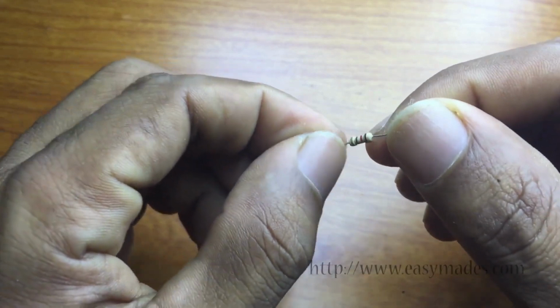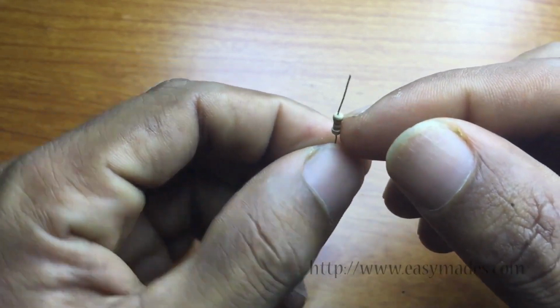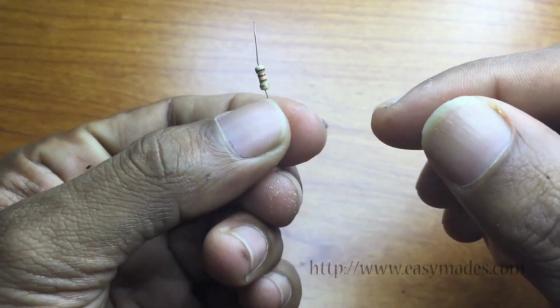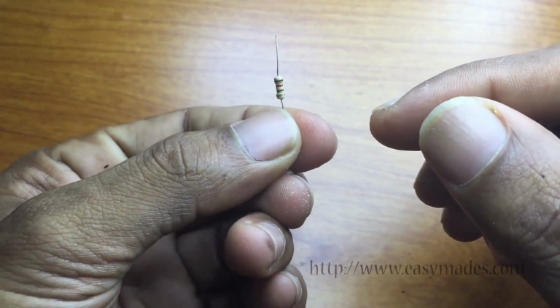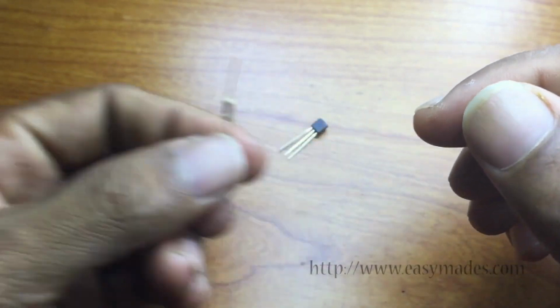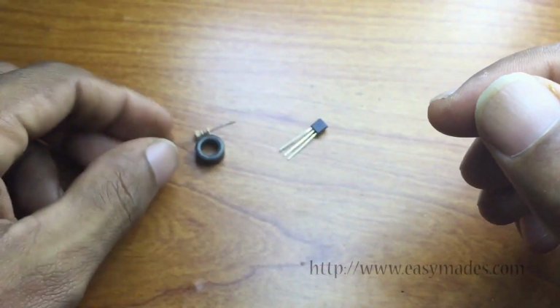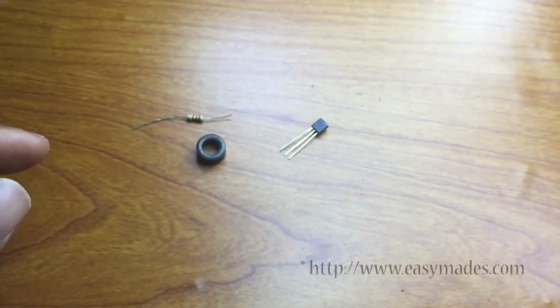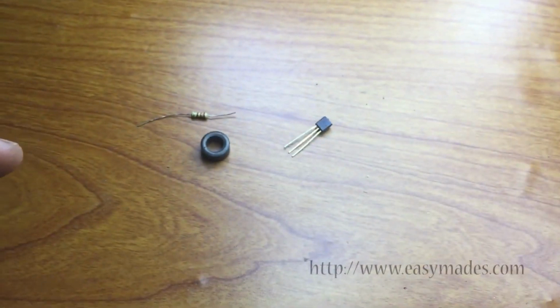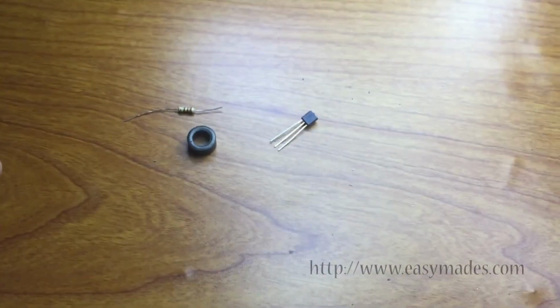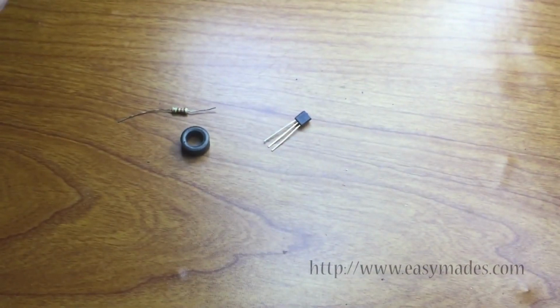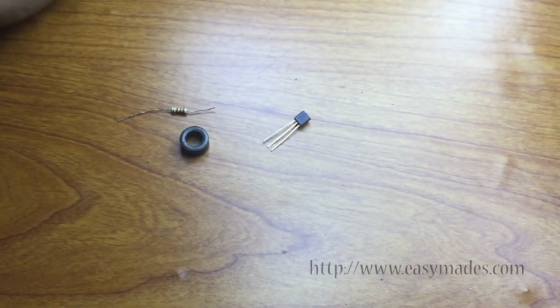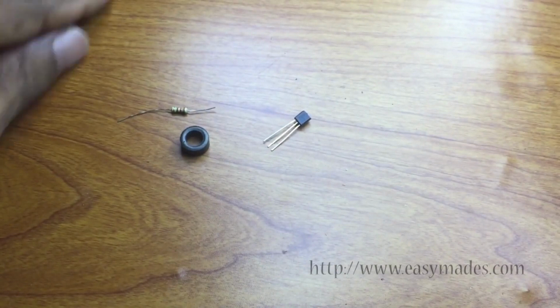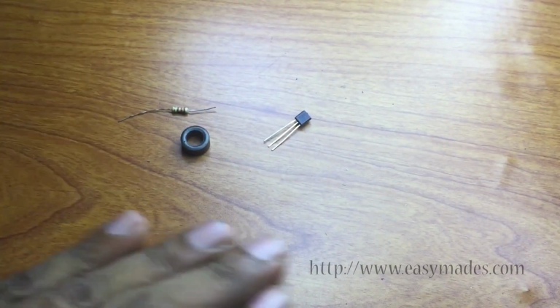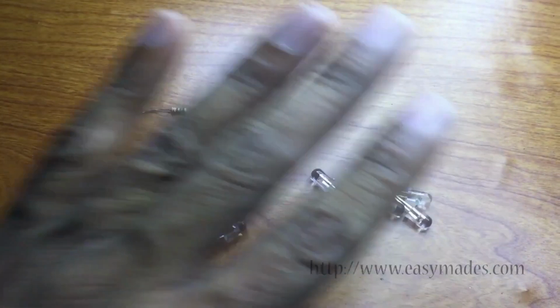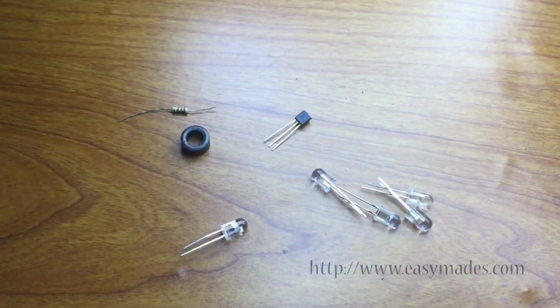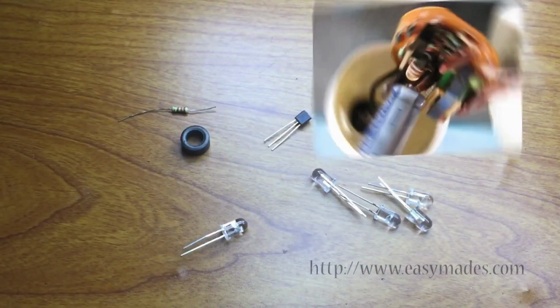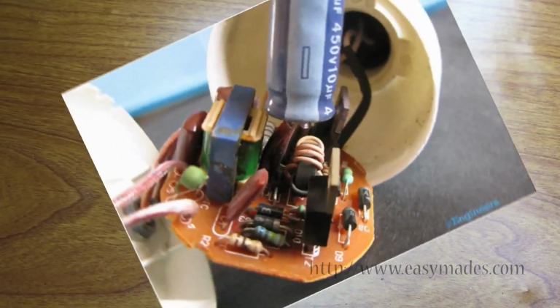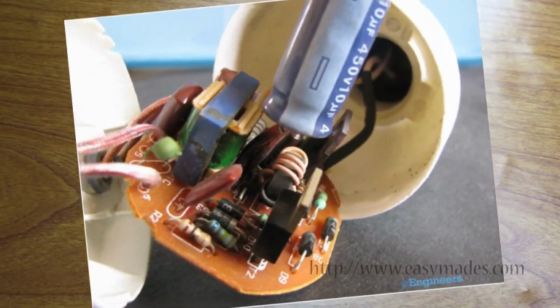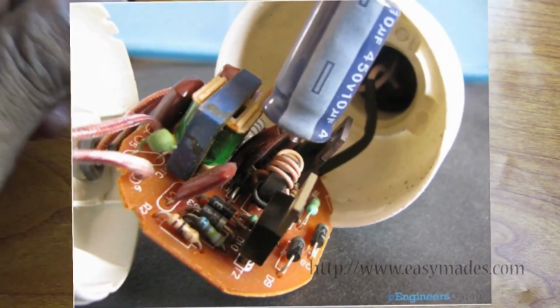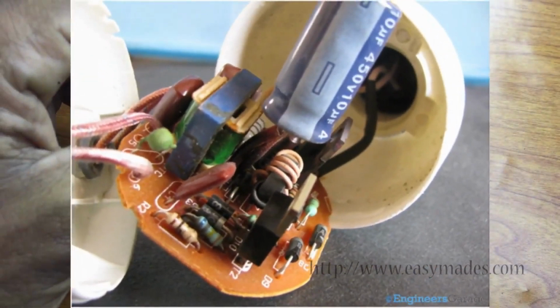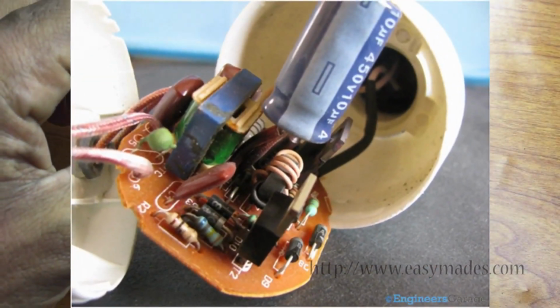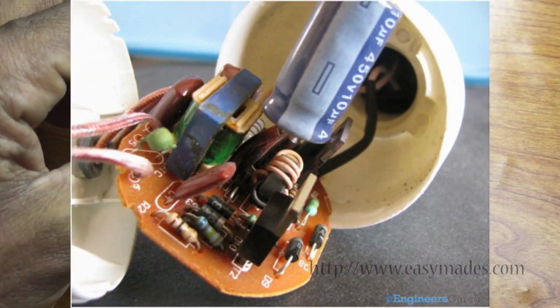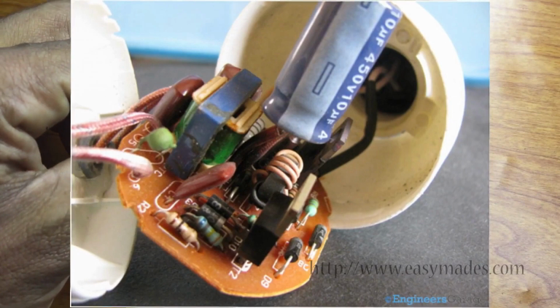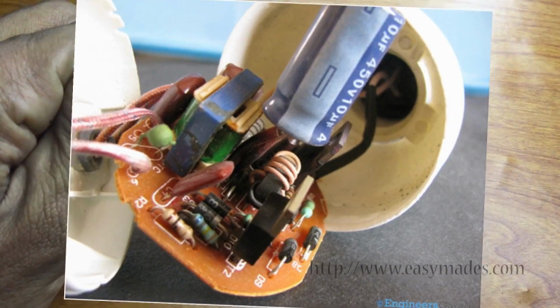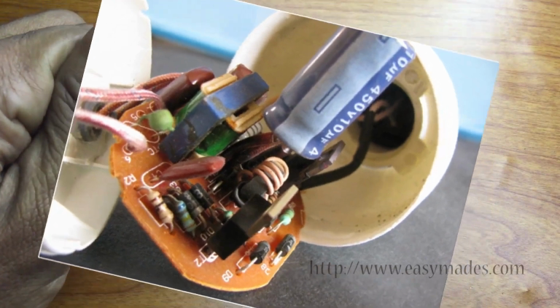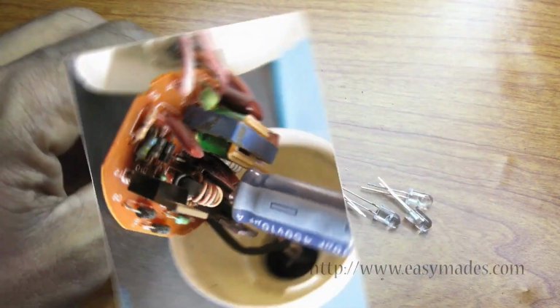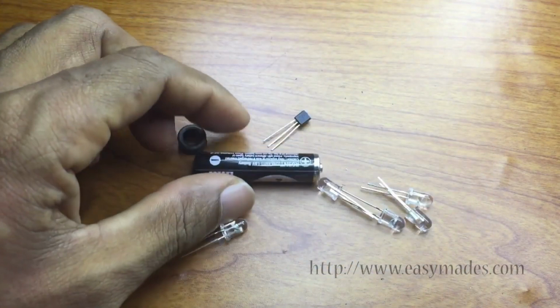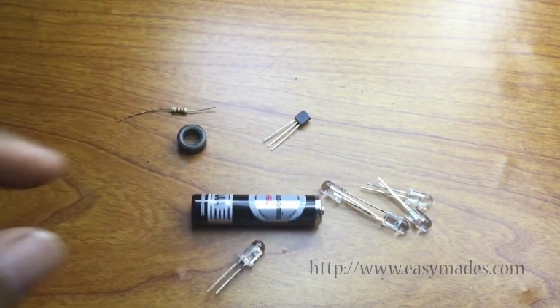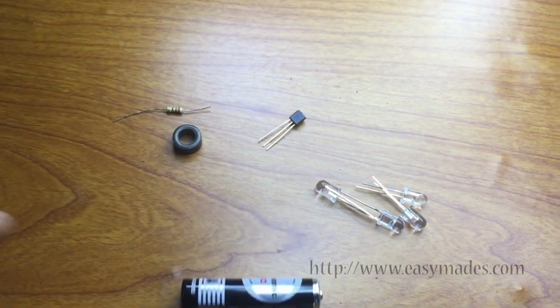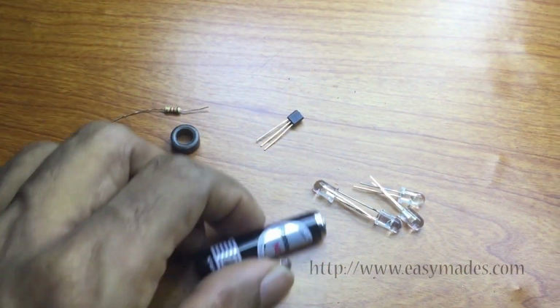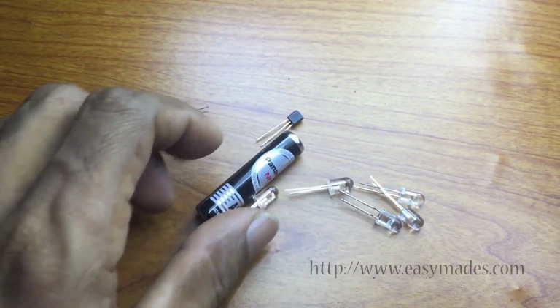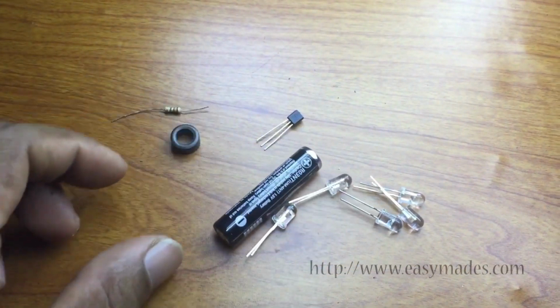The important thing is making the coil. You can use a ferrite core from an old CFL bulb and wind 10 turns from 25 SWG coil and tap the coil, then wind 10 more turns from the same coil continuously.